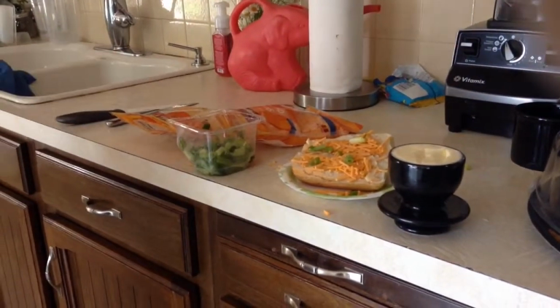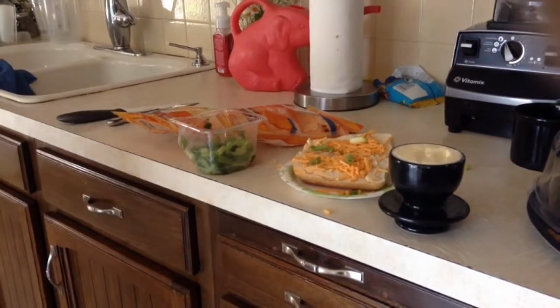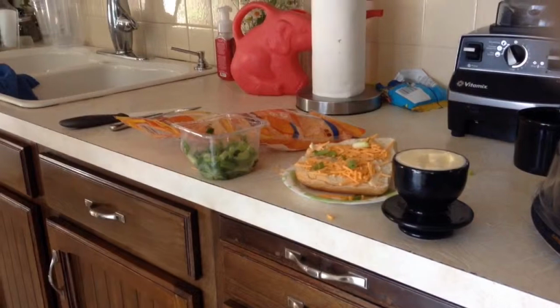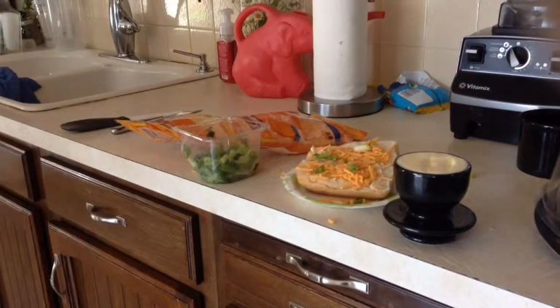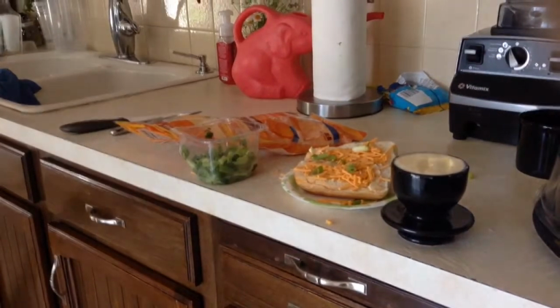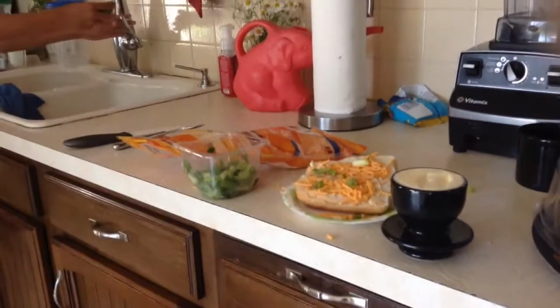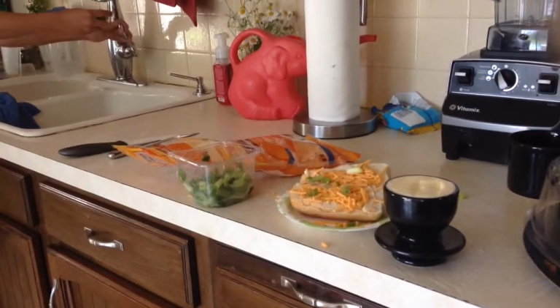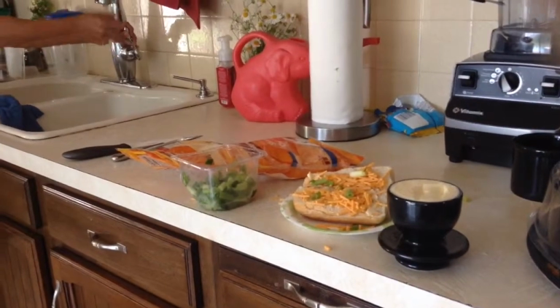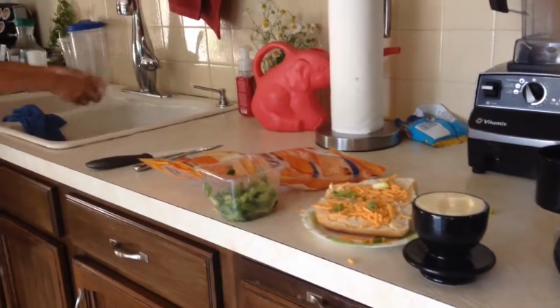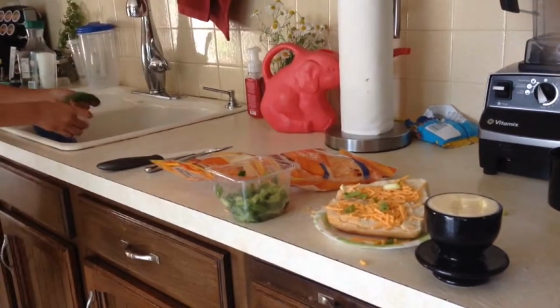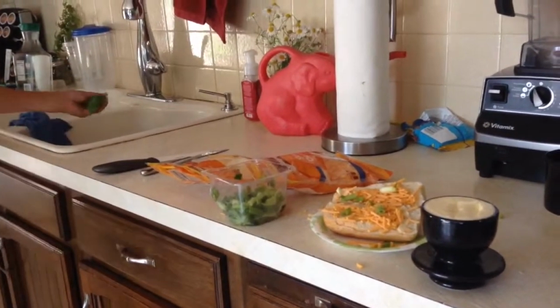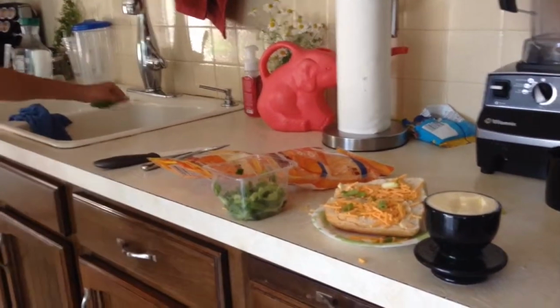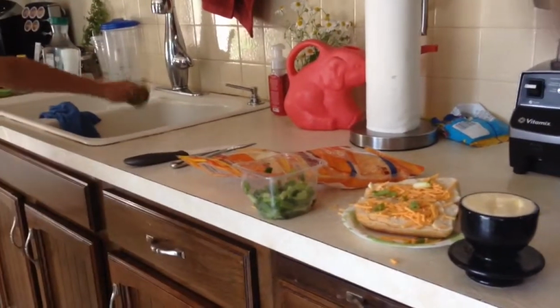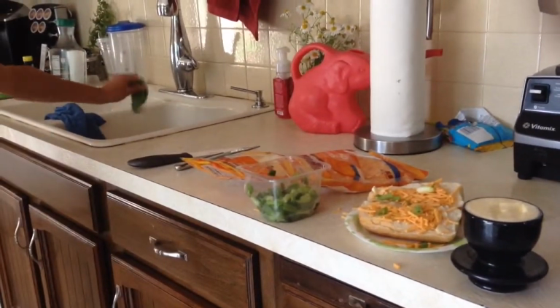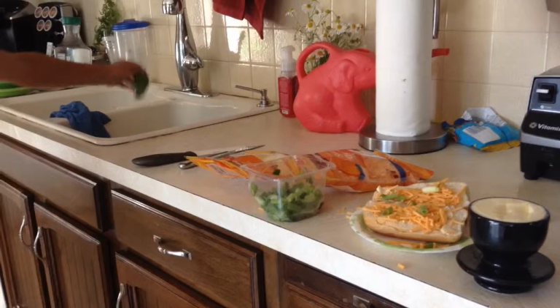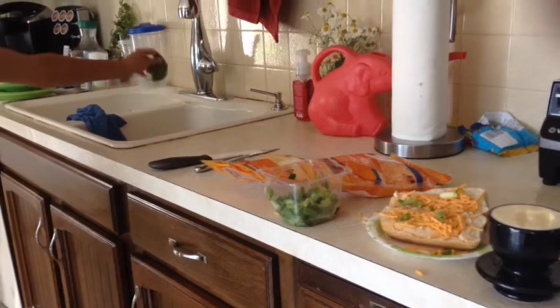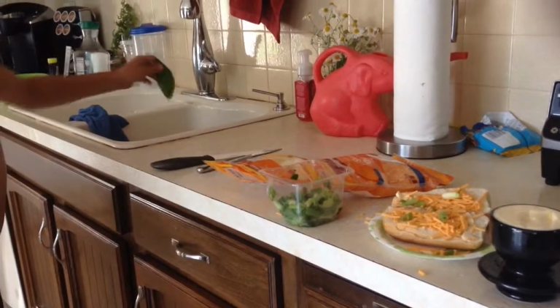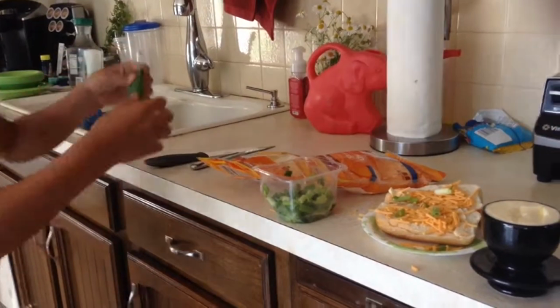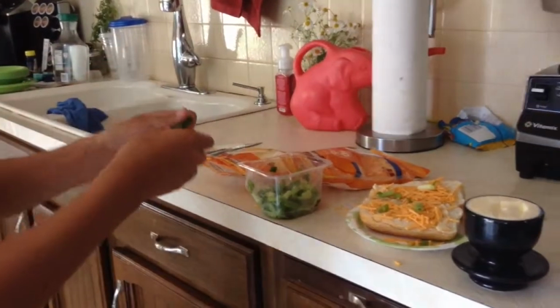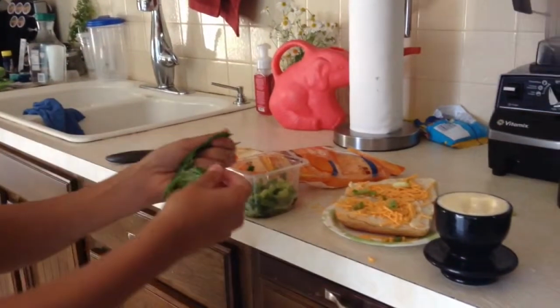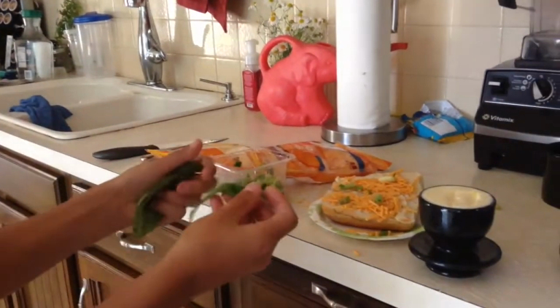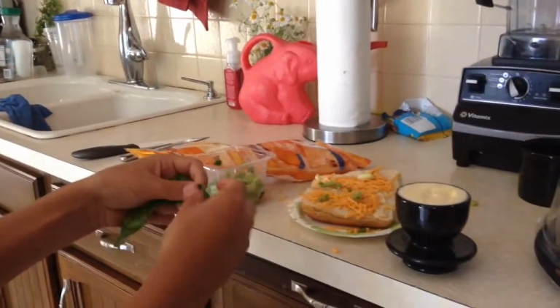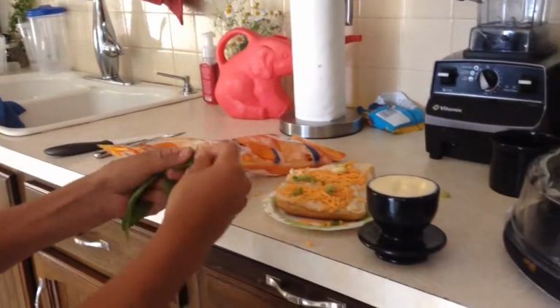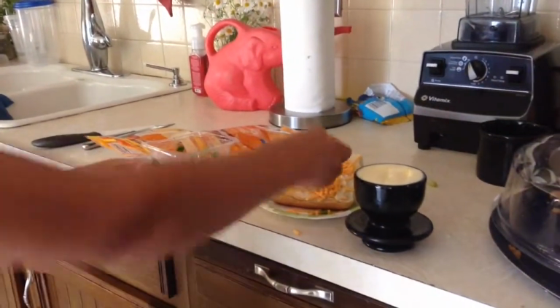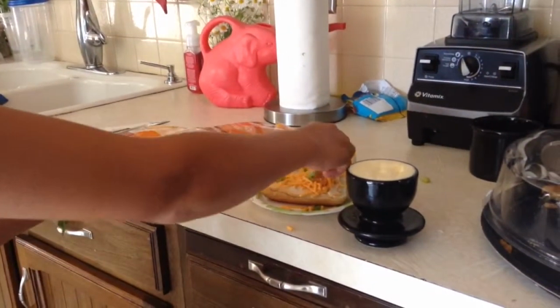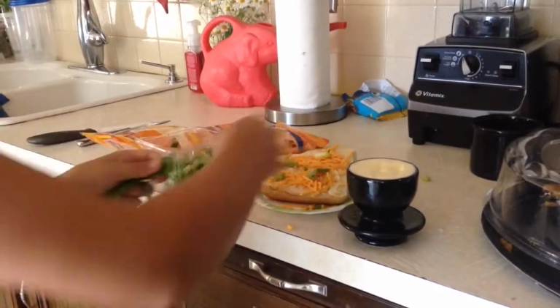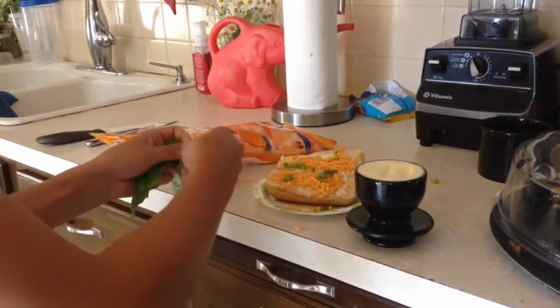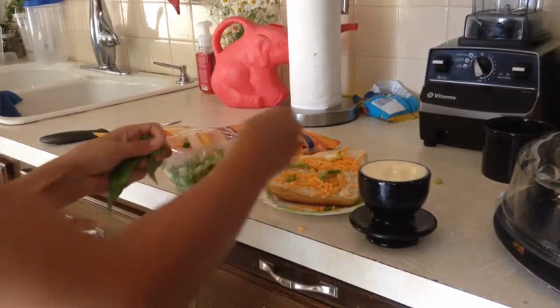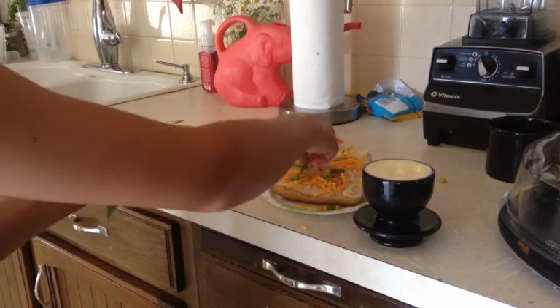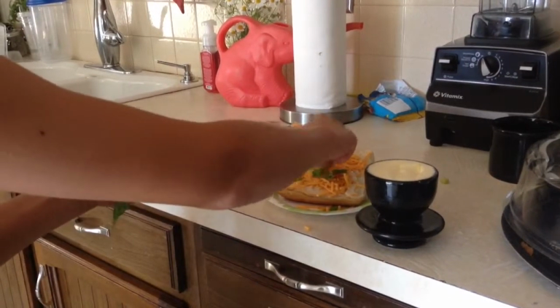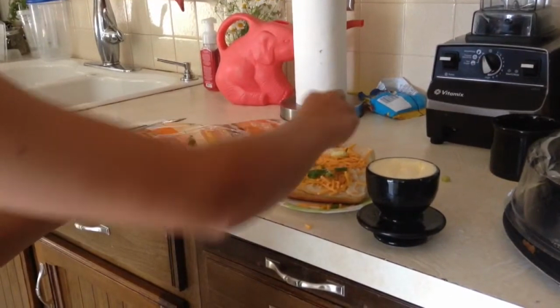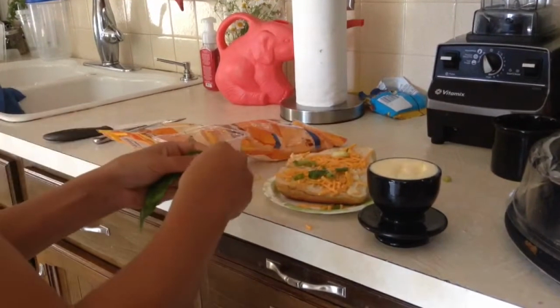And then you are going to need to just wash off the basil. You don't need to put all this stuff on it, but it's better. I am going to put some basil.